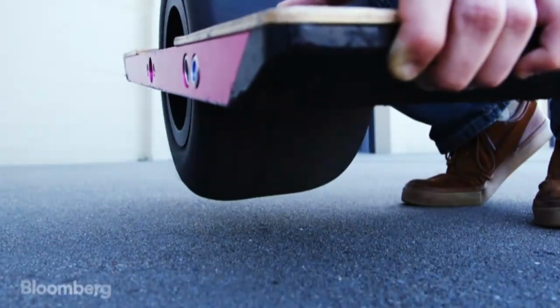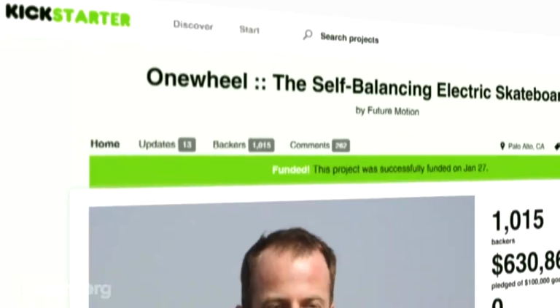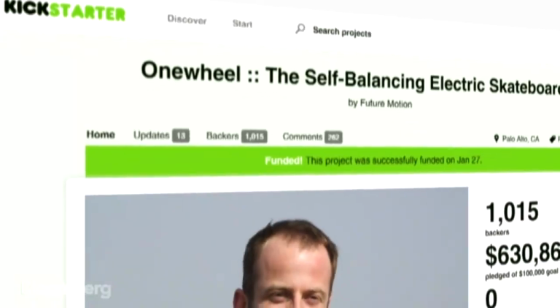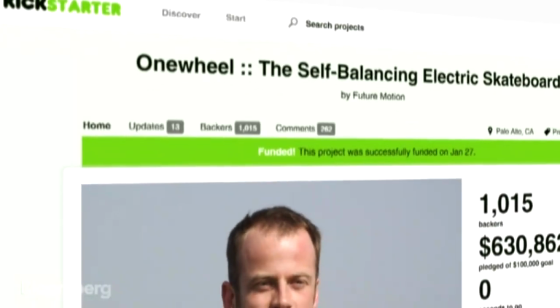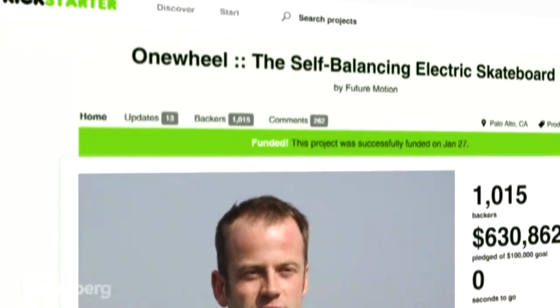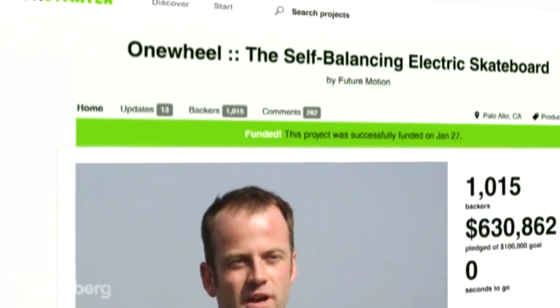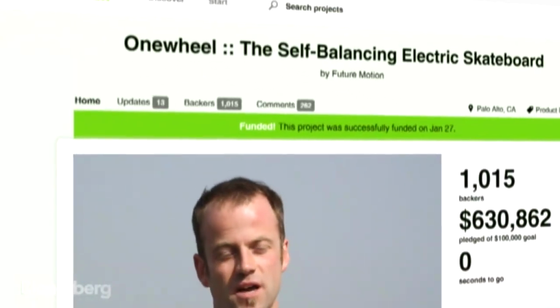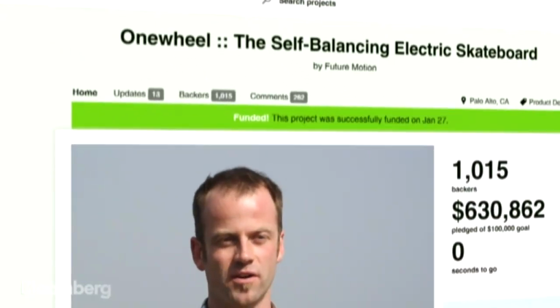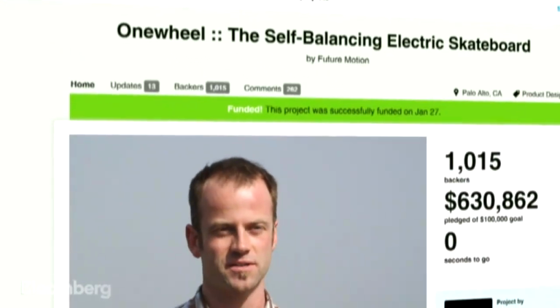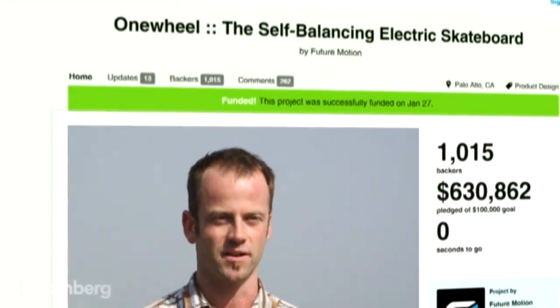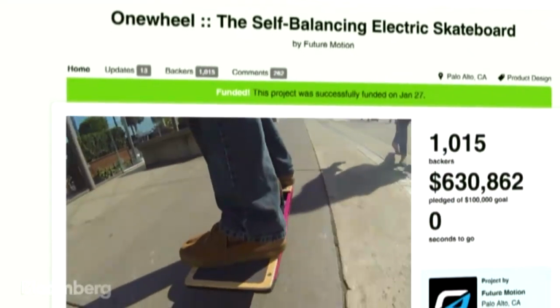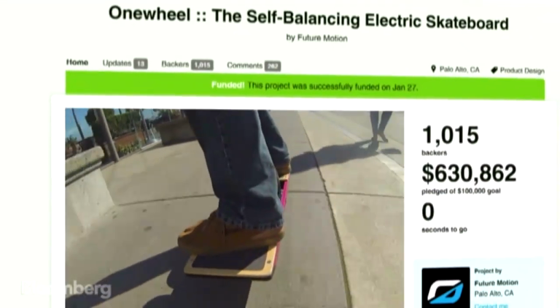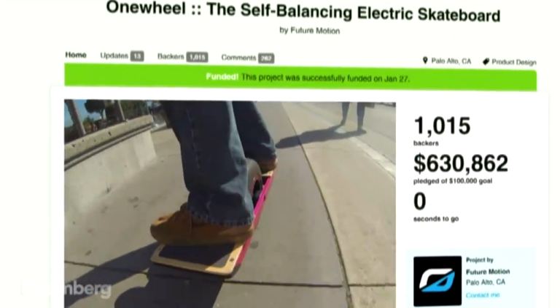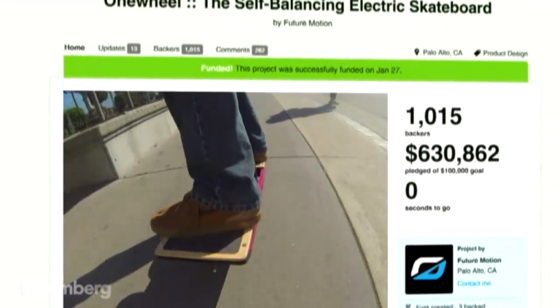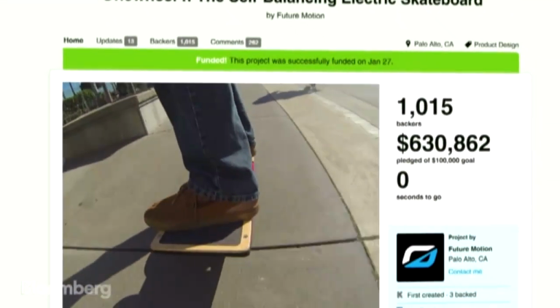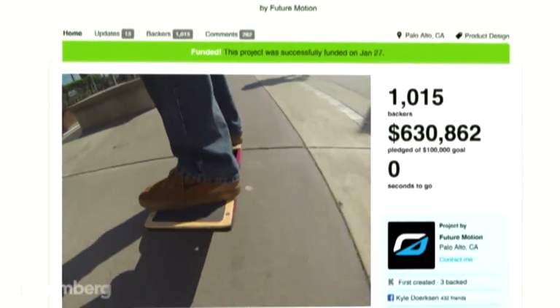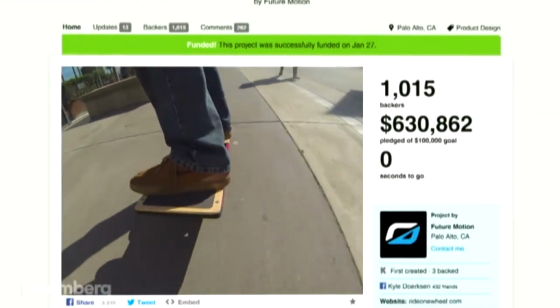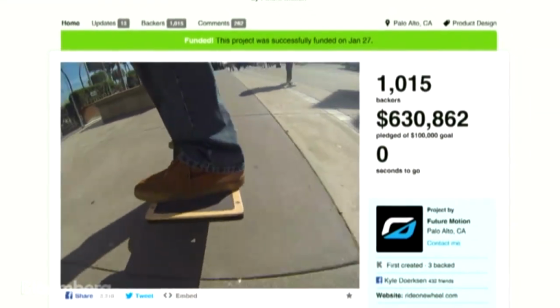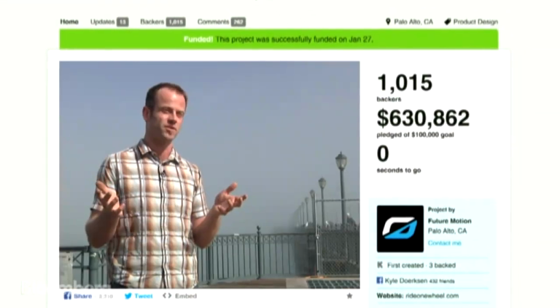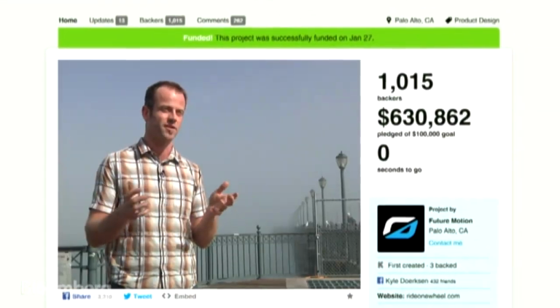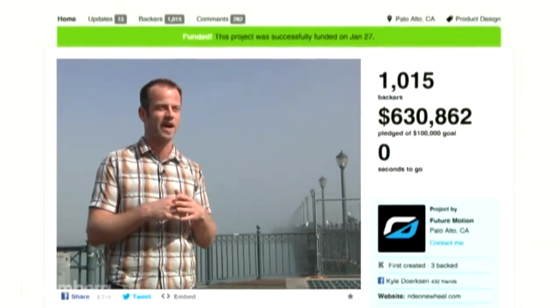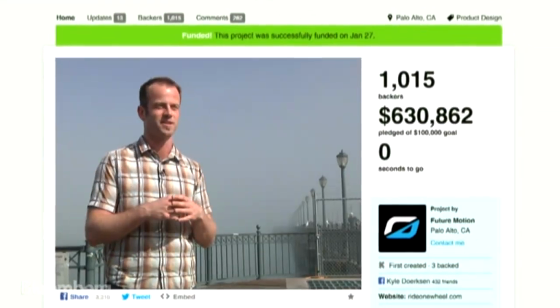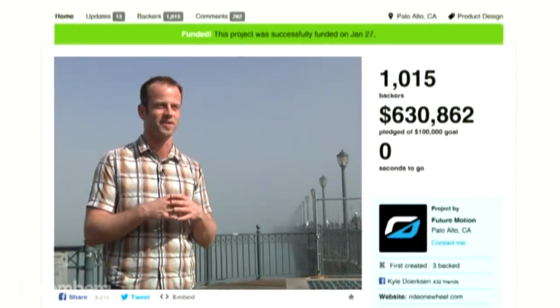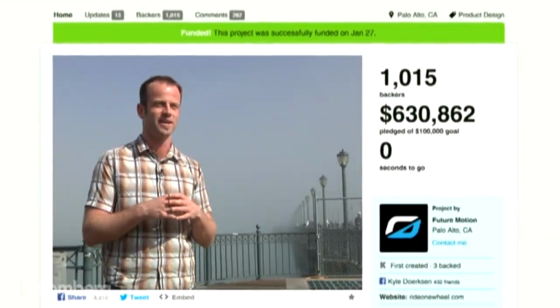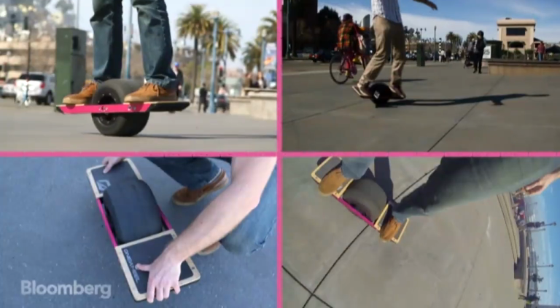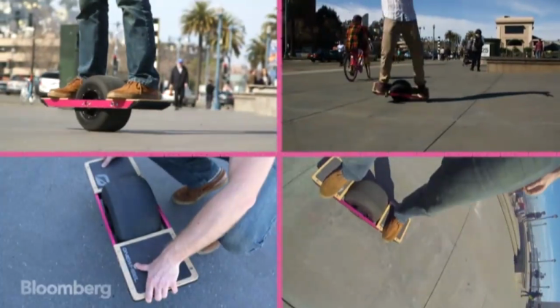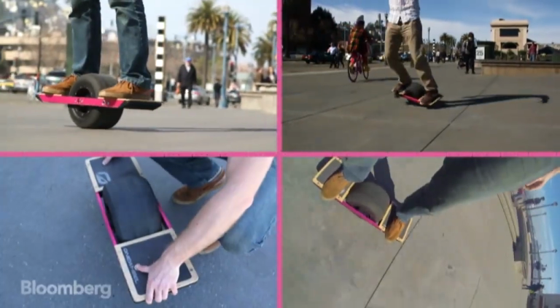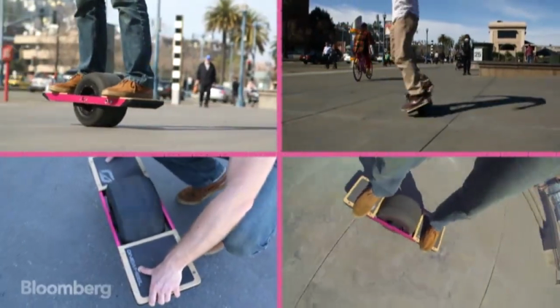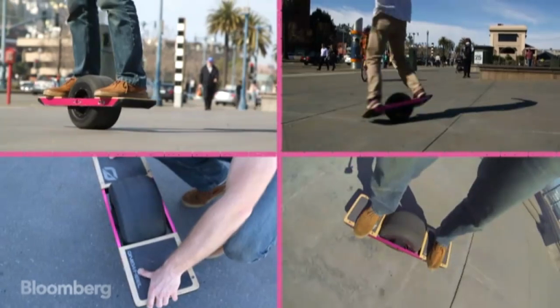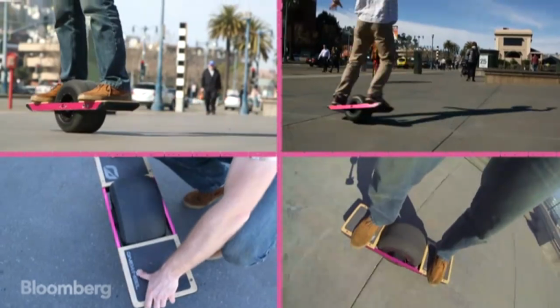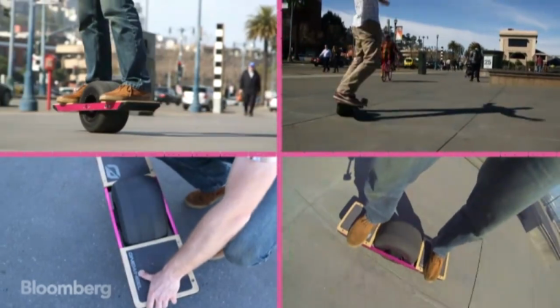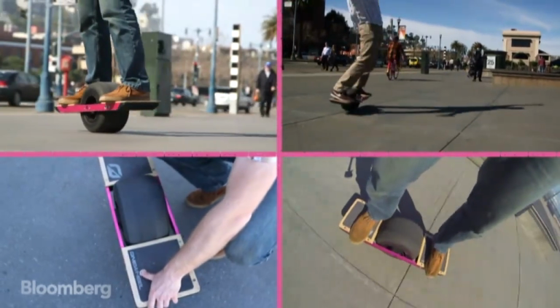Our goal on Kickstarter was to raise $100,000. In the course of three weeks, we raised $630,000. So we're gearing up to make tens of thousands of Onewheels.